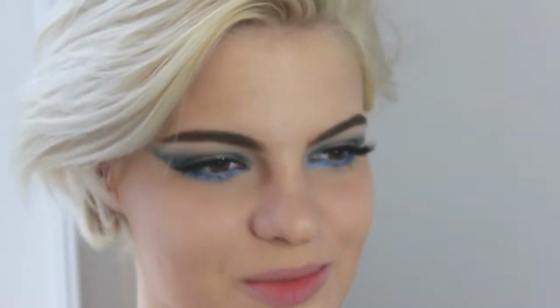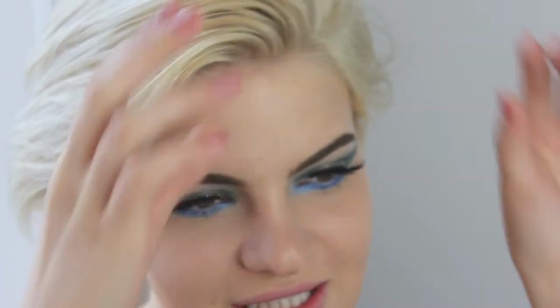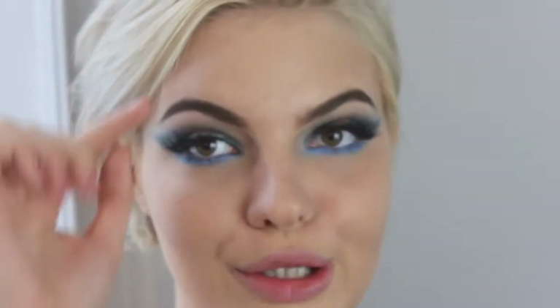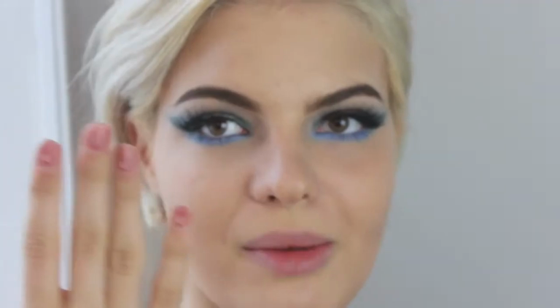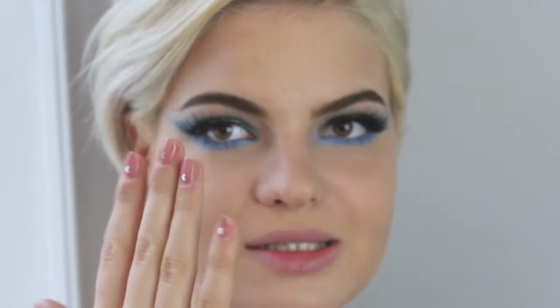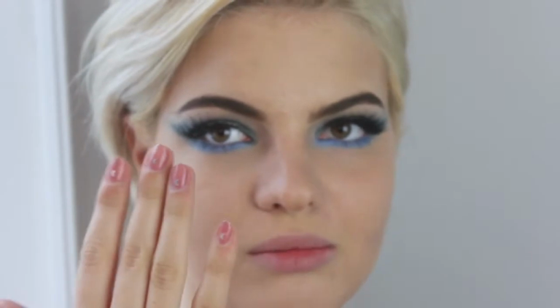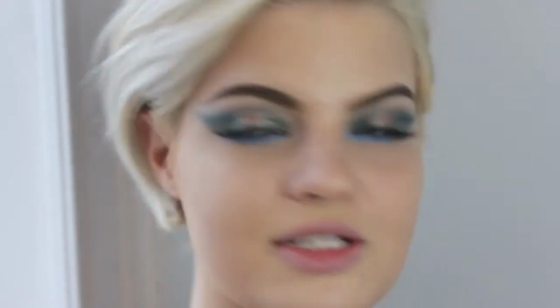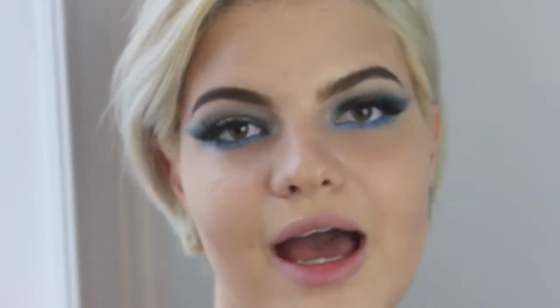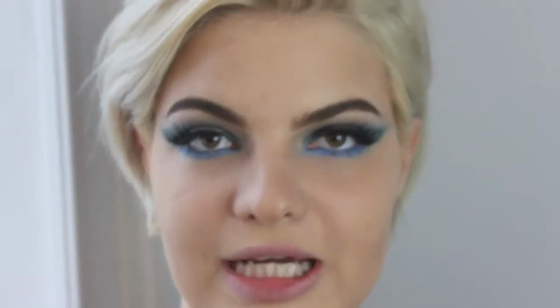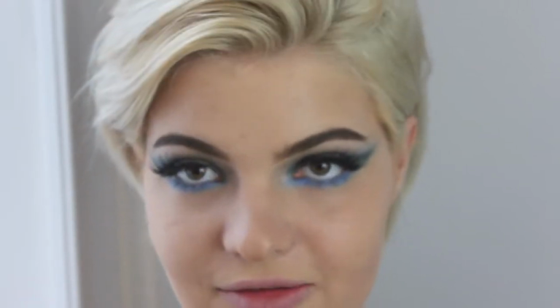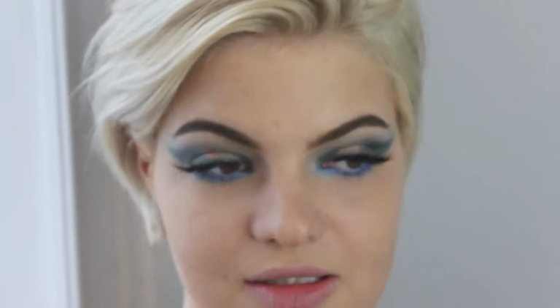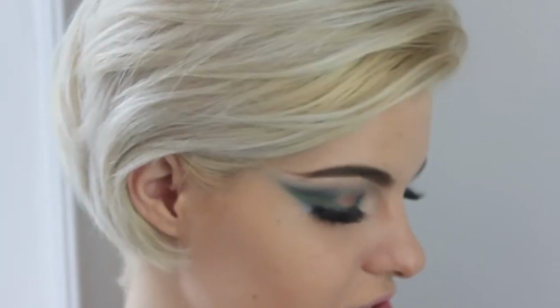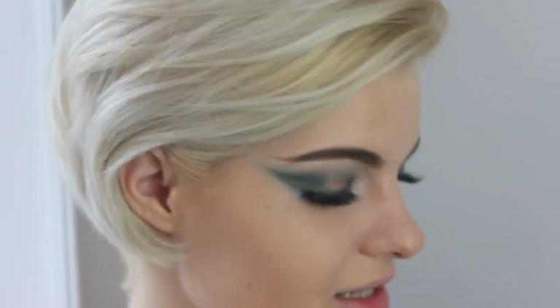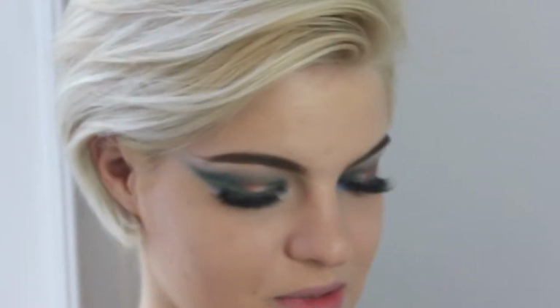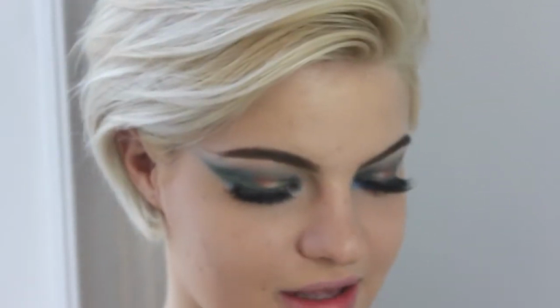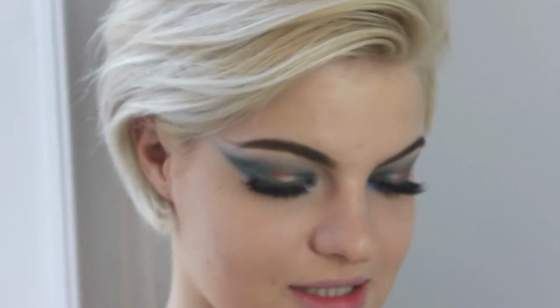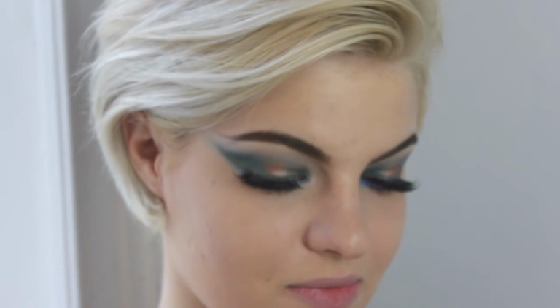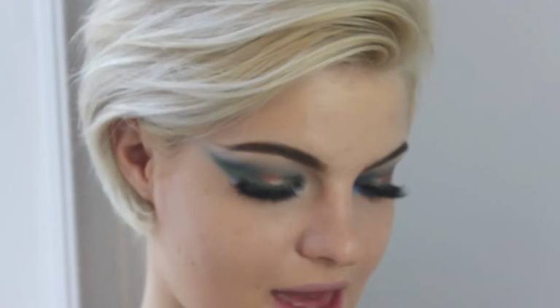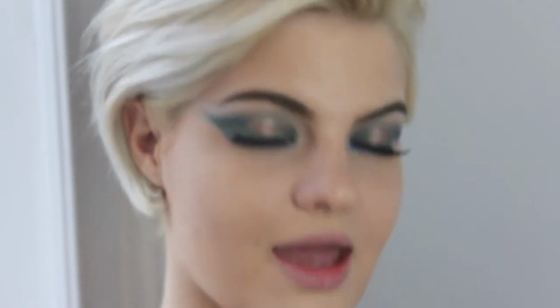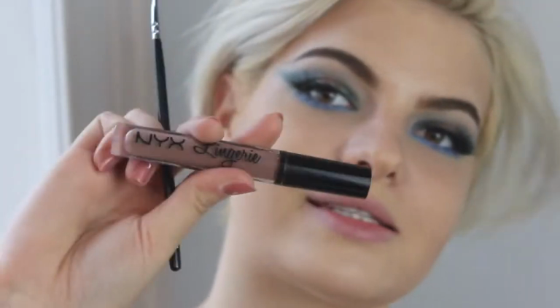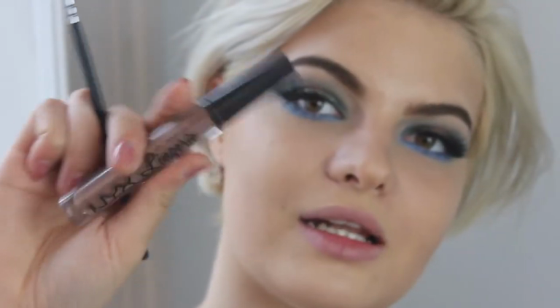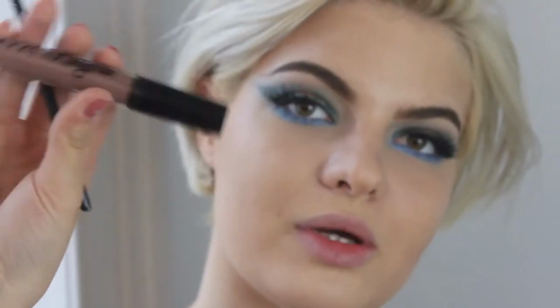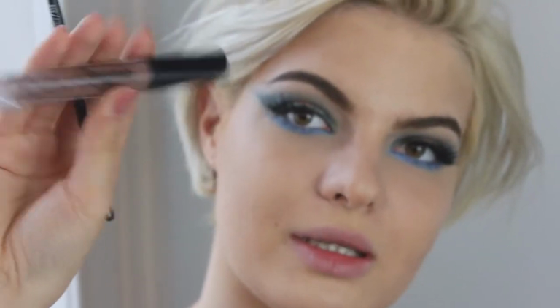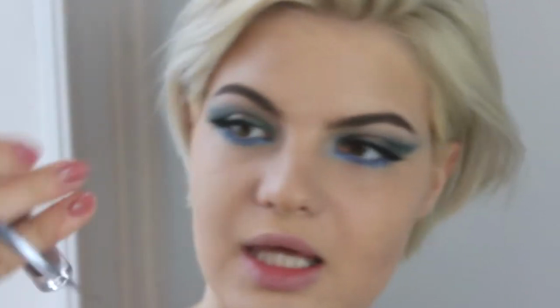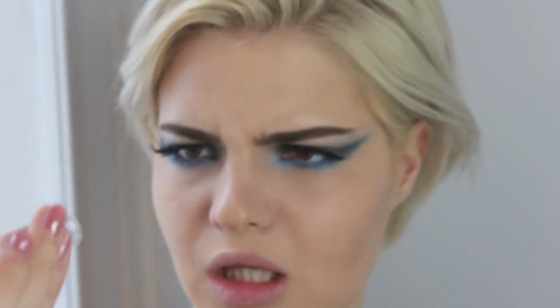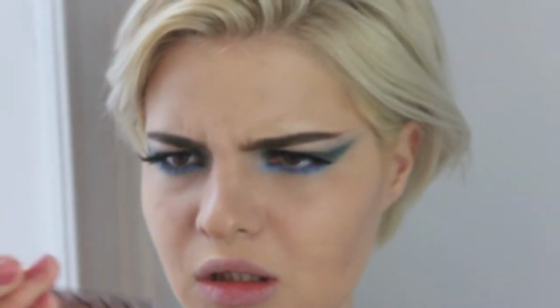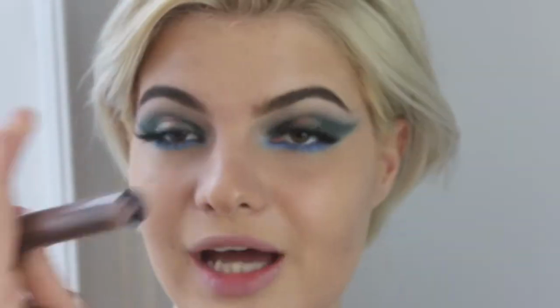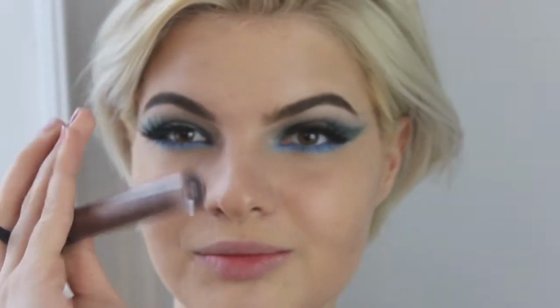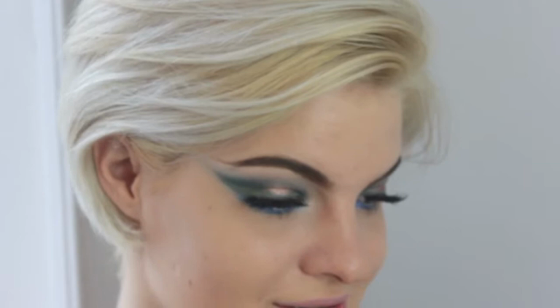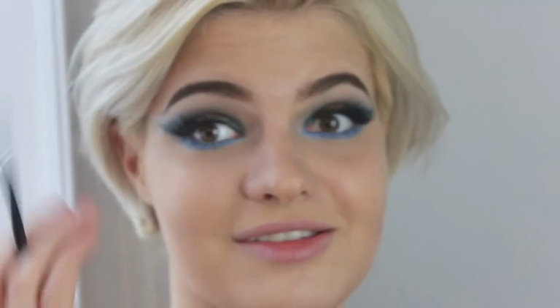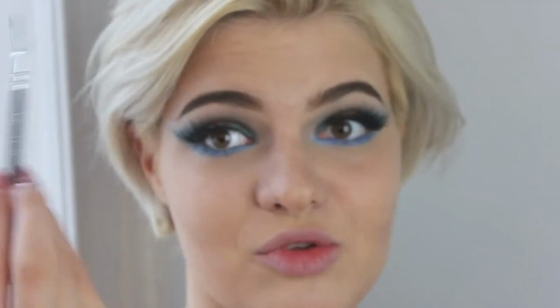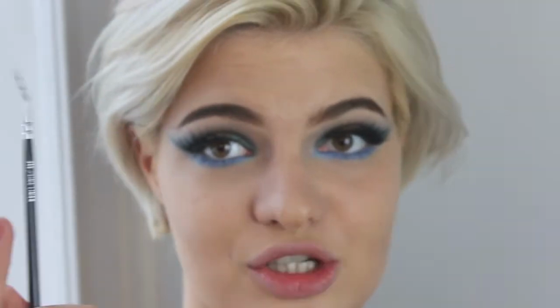For this look I'm creating fake freckles, and to do that I'm trying it this time with a NYX liquid lipstick in Honeymoon and a small brush. I think that's enough freckles.